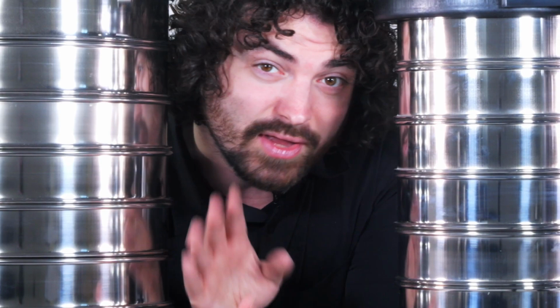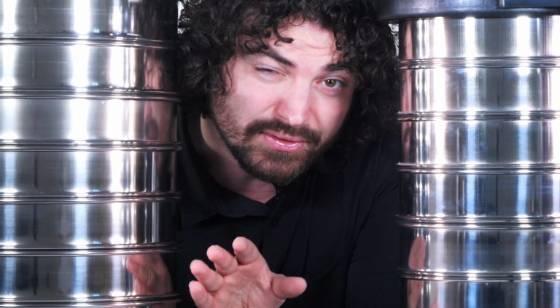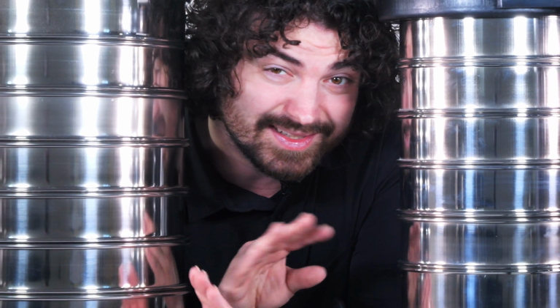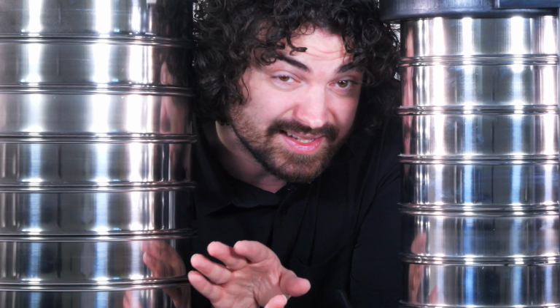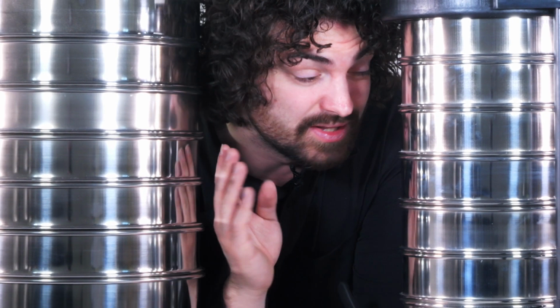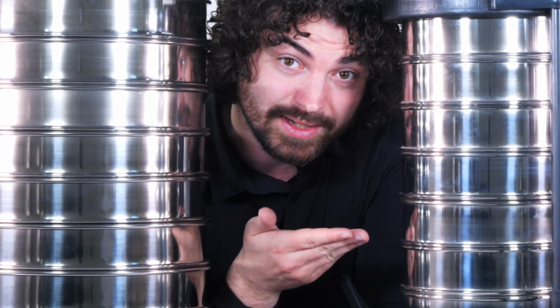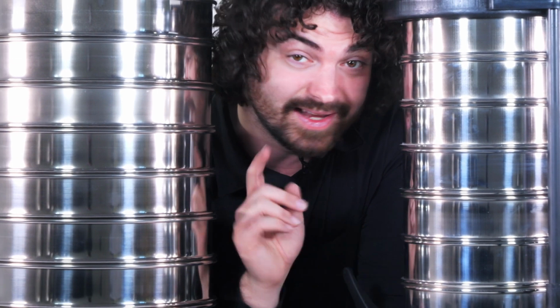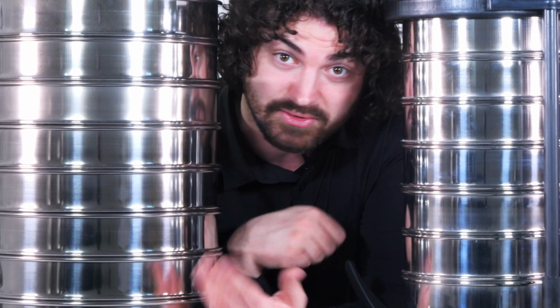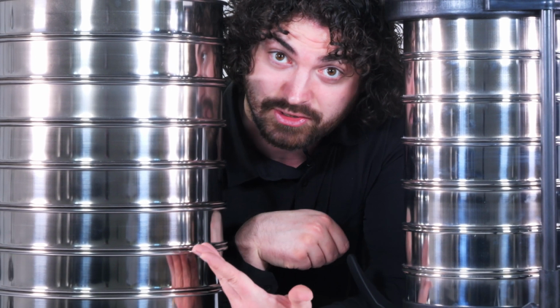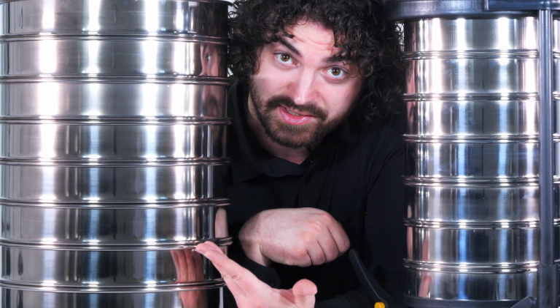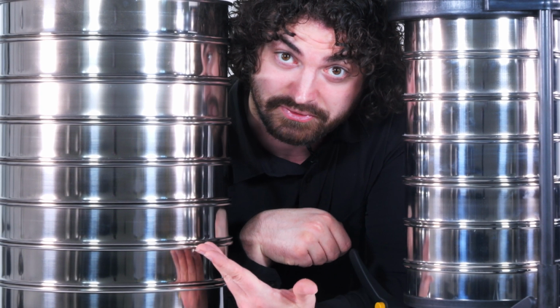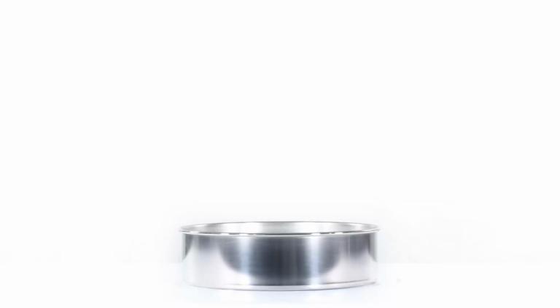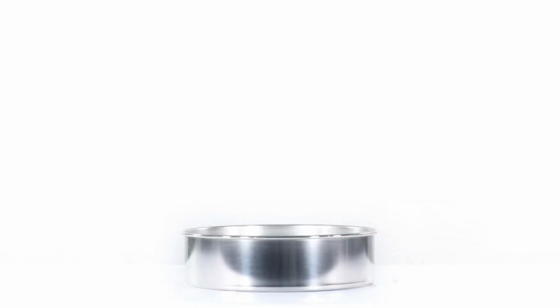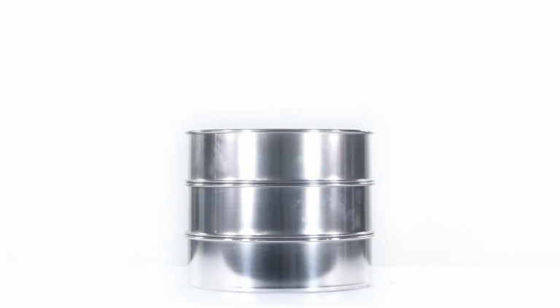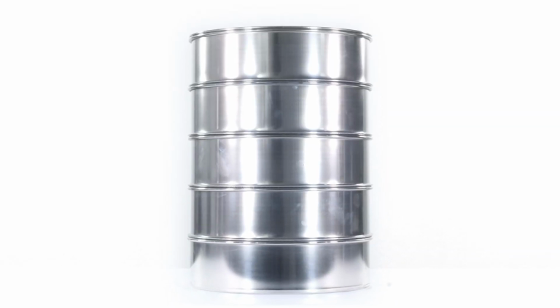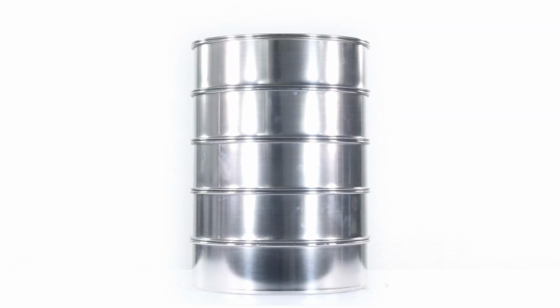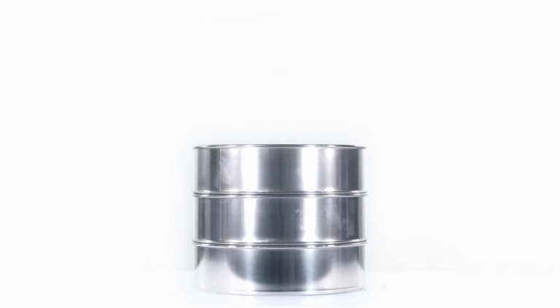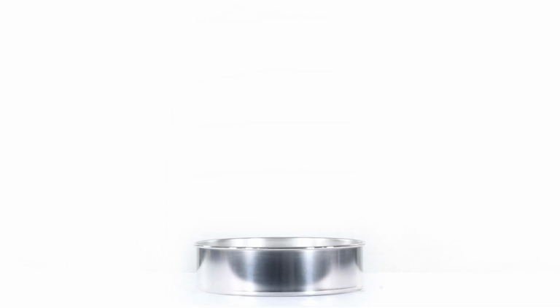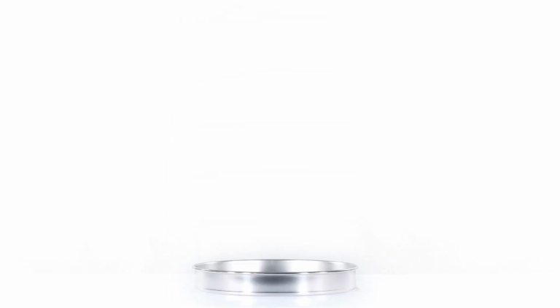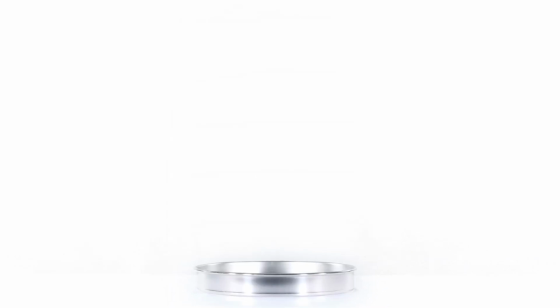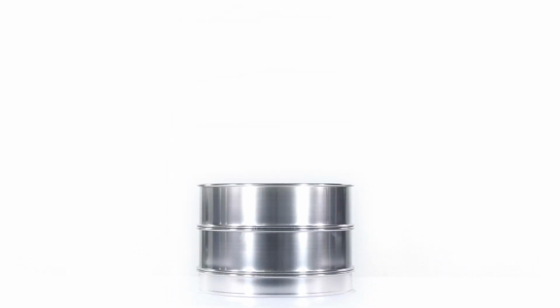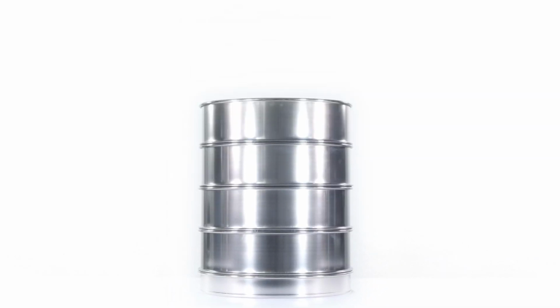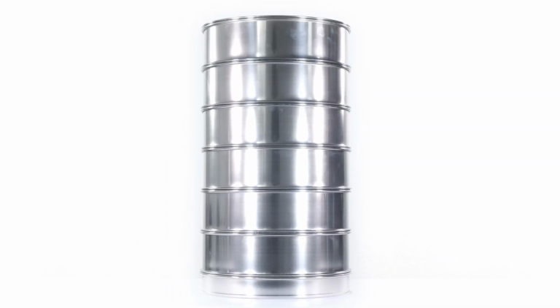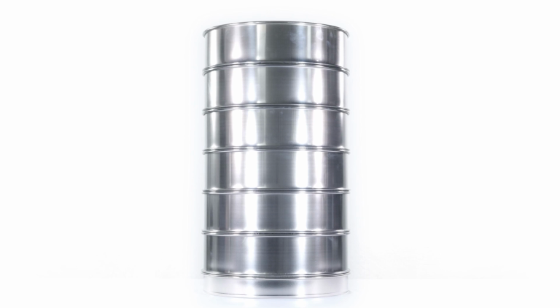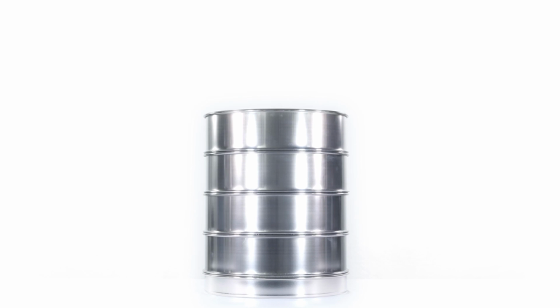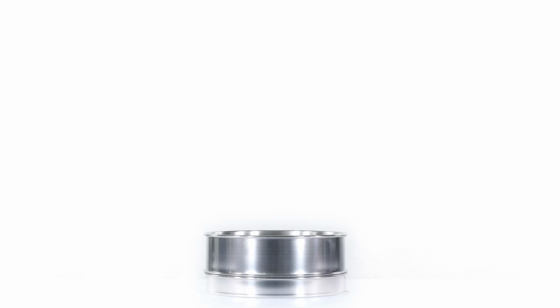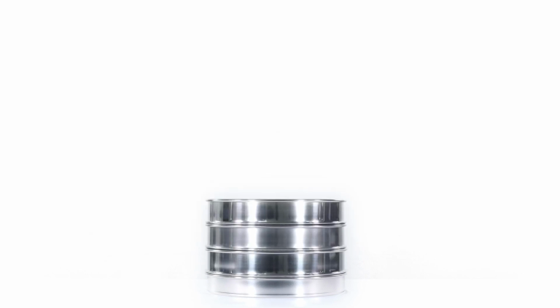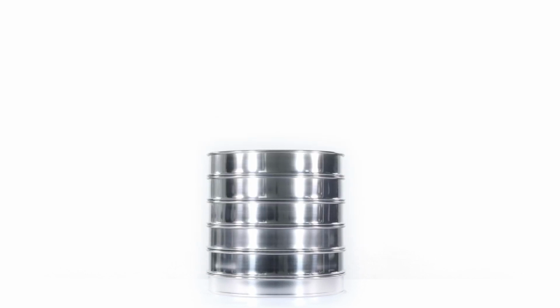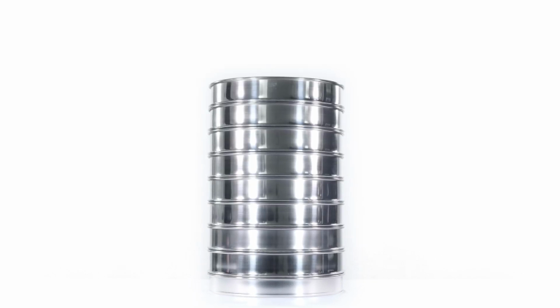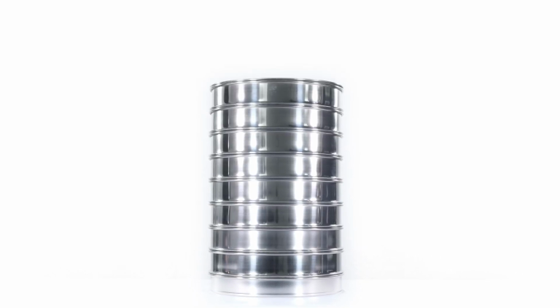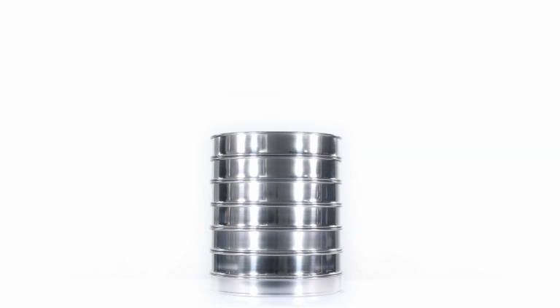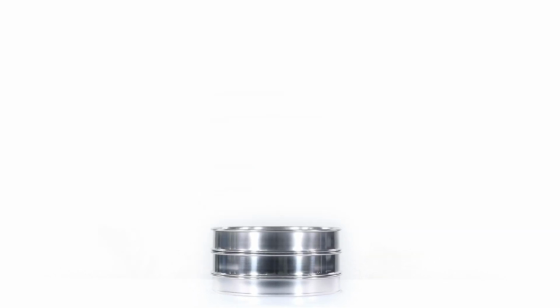The RX30 is exactly the same as the RX29 except it uses 12-inch test sieves. You can only fit 4 full height sieves with a full height pan, but if you use a half height pan you can use 6 full height sieves. If everything's half height, then you can fit 8 12-inch test sieves.